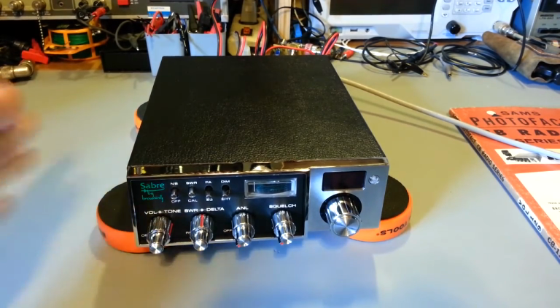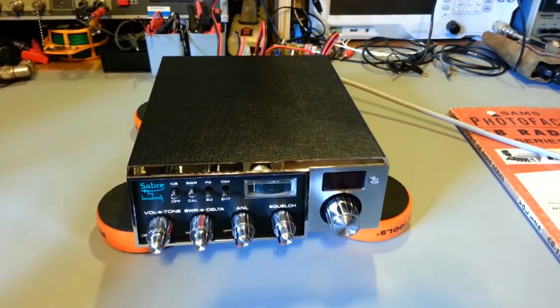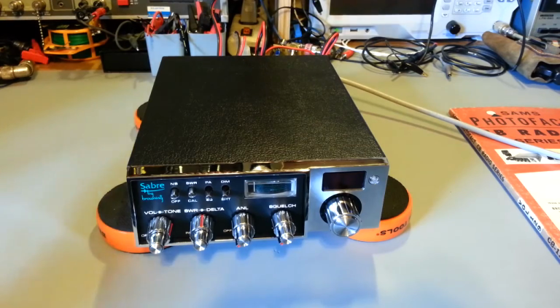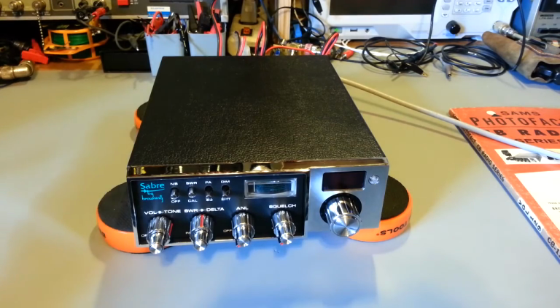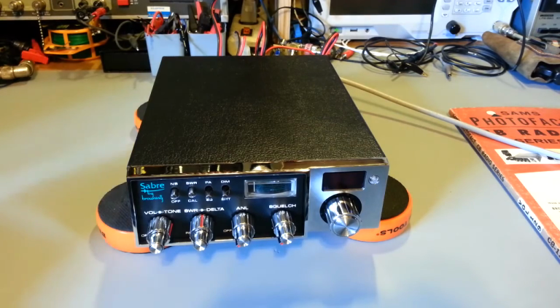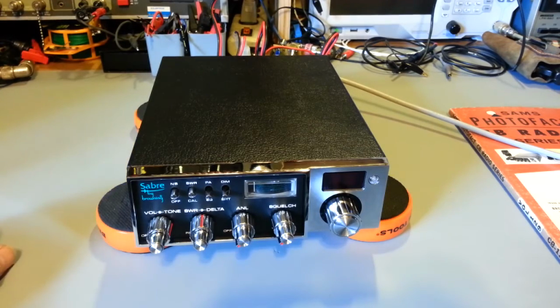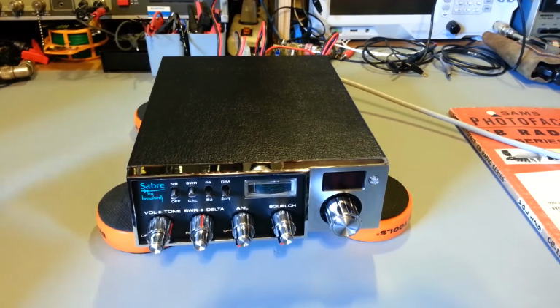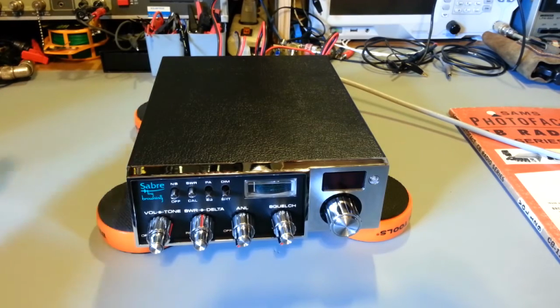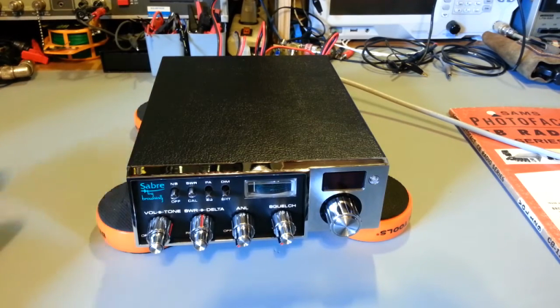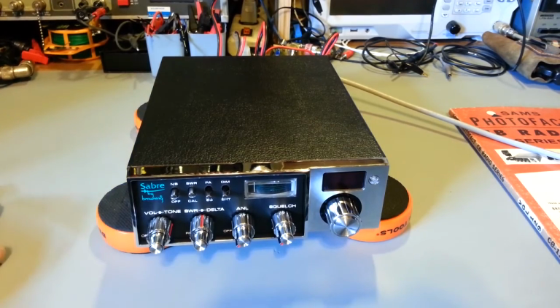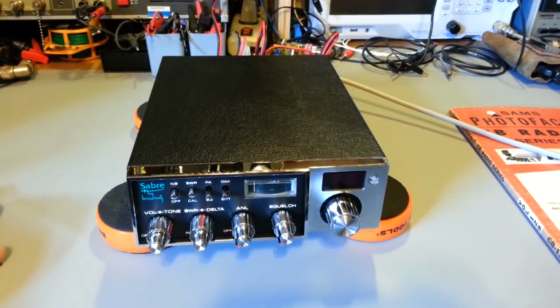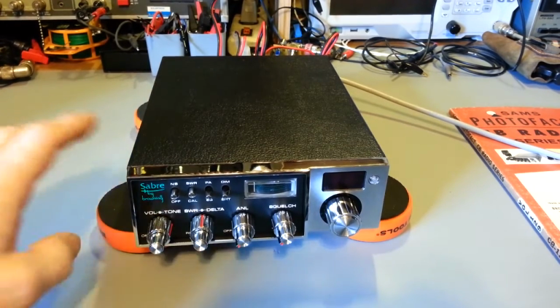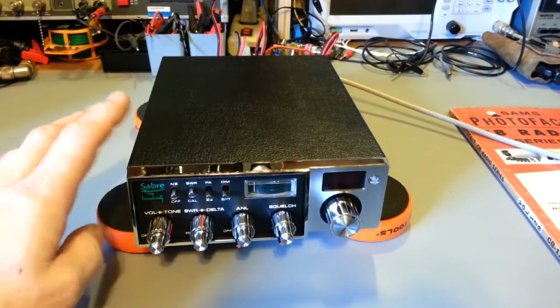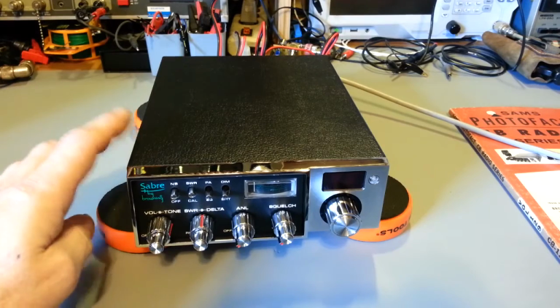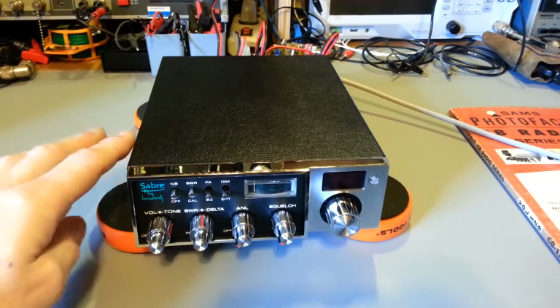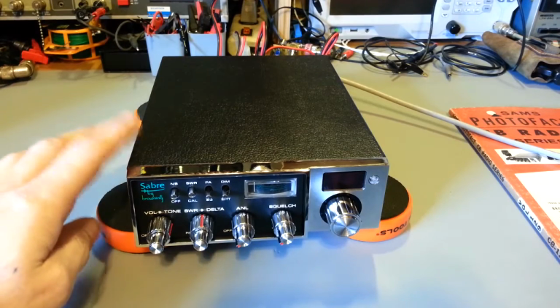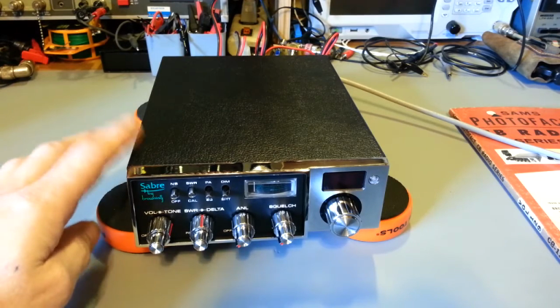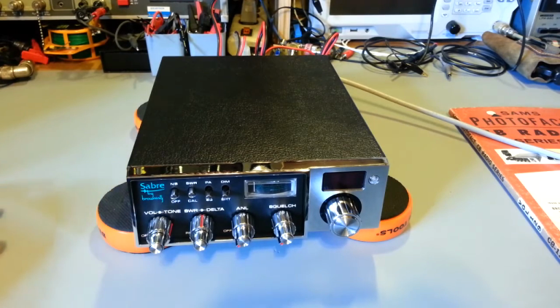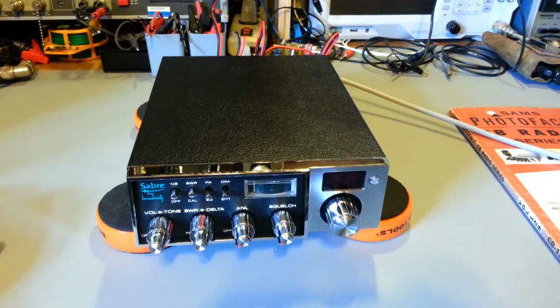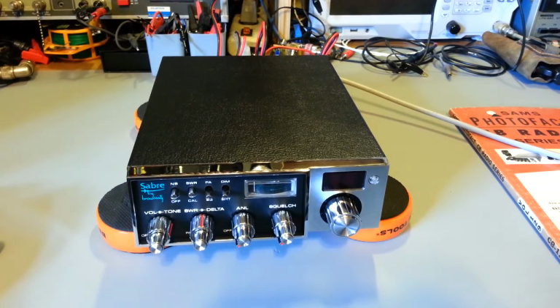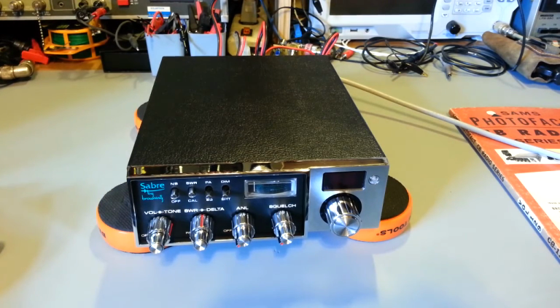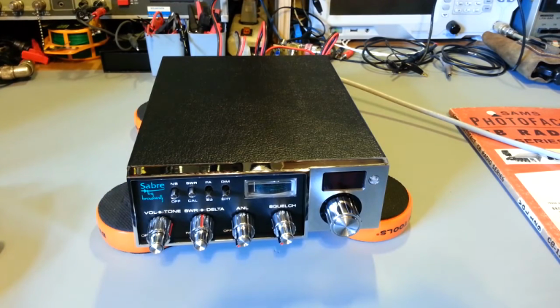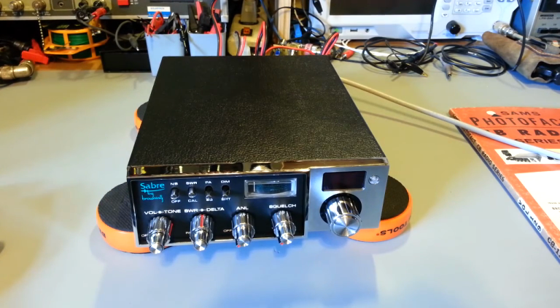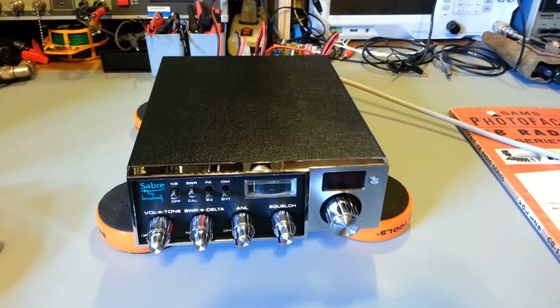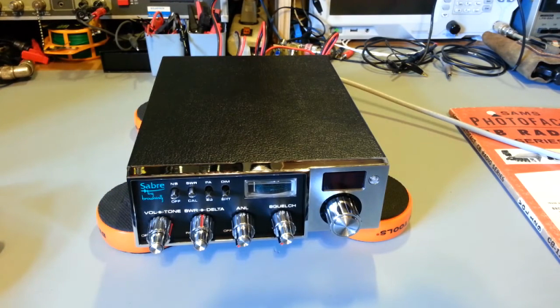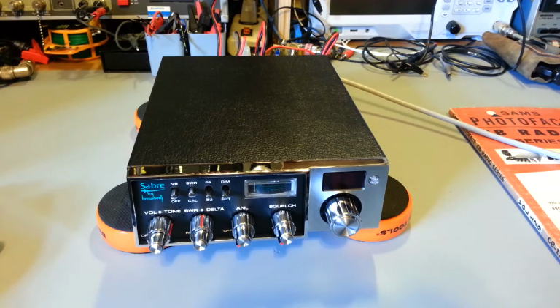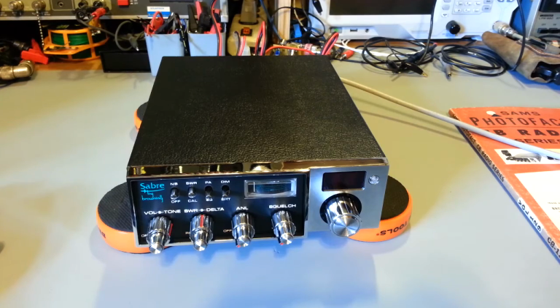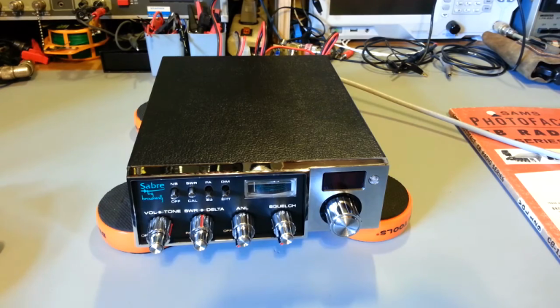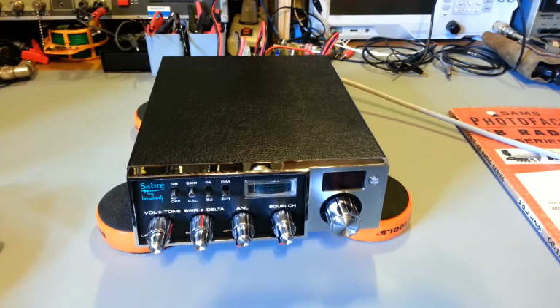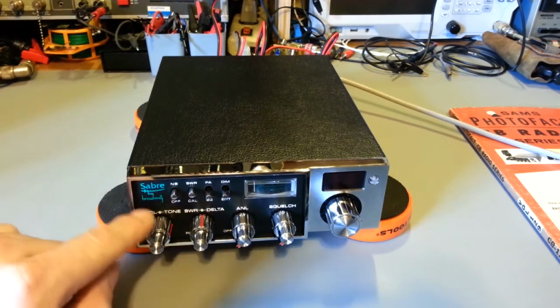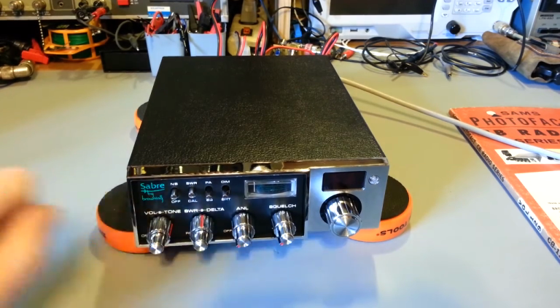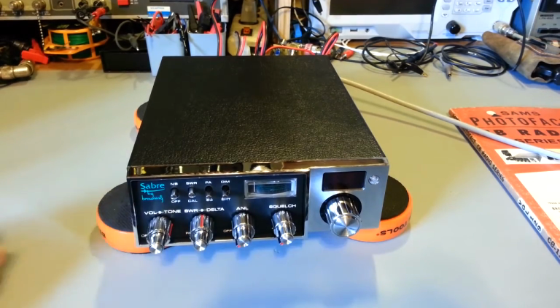Like I say, it's not an early Browning — it's one of the later ones — but it's still a high, top-end AM-only radio. So there you go. There's the Browning Sabre.